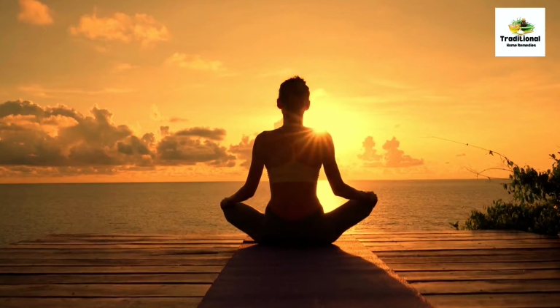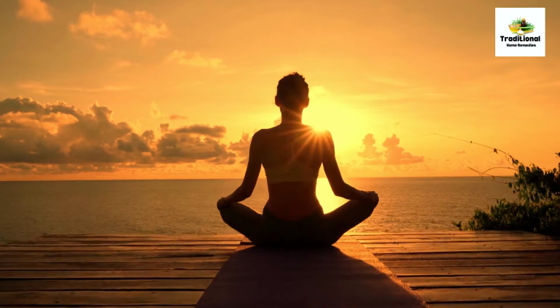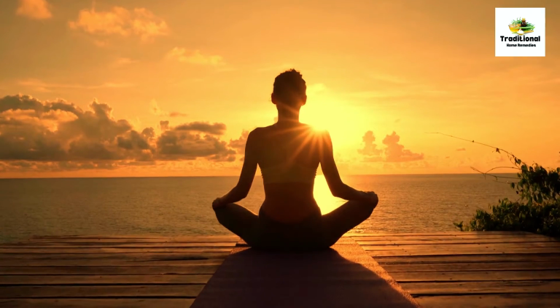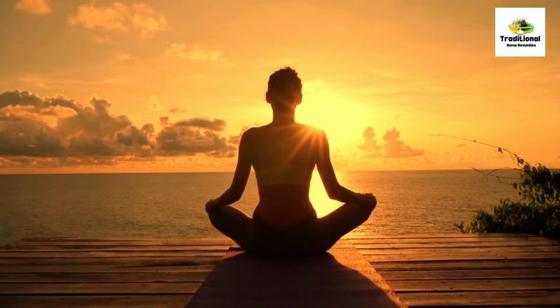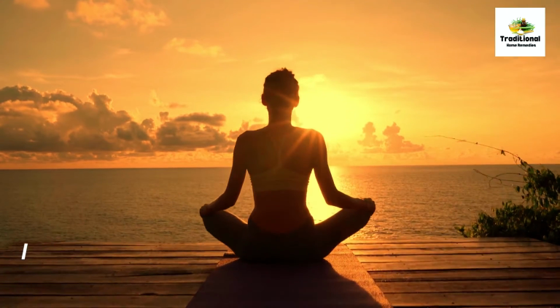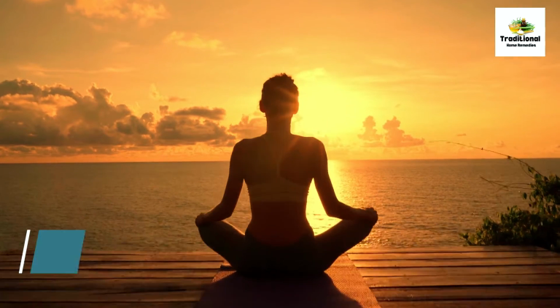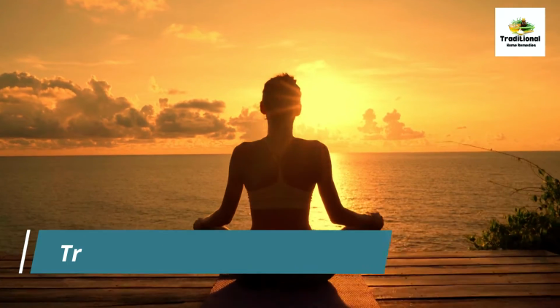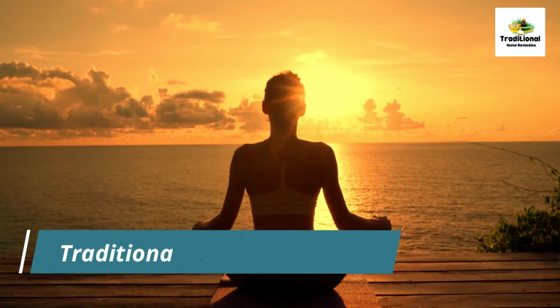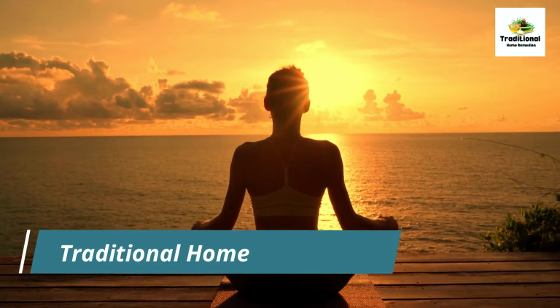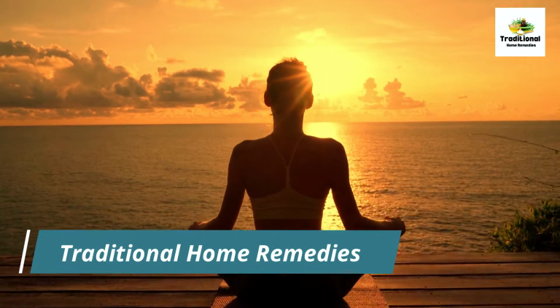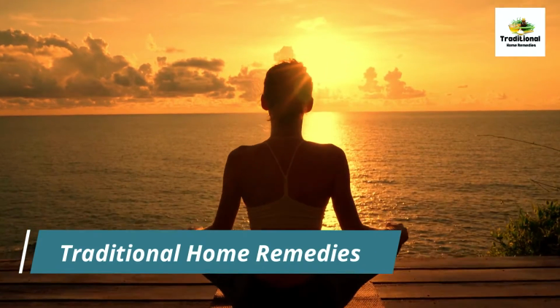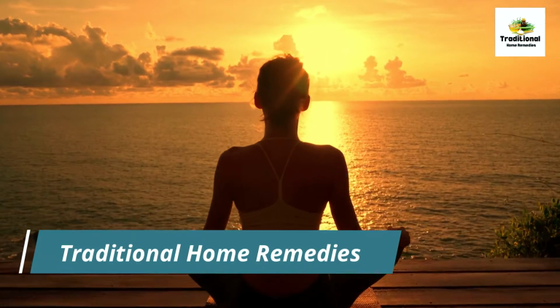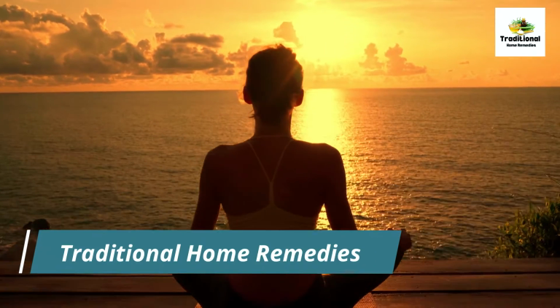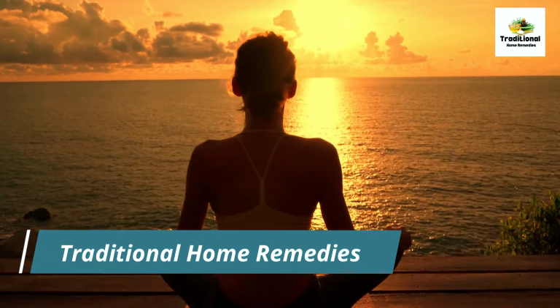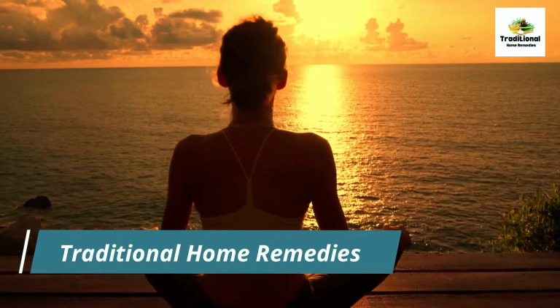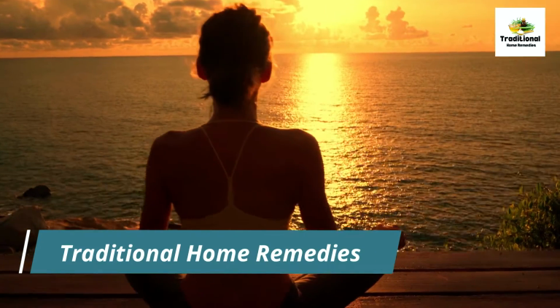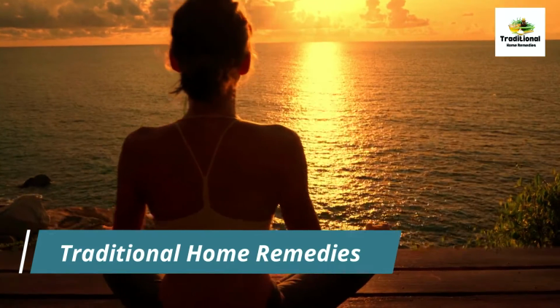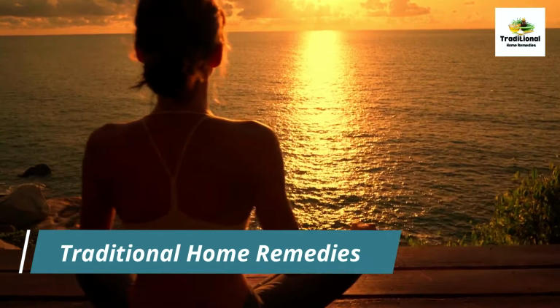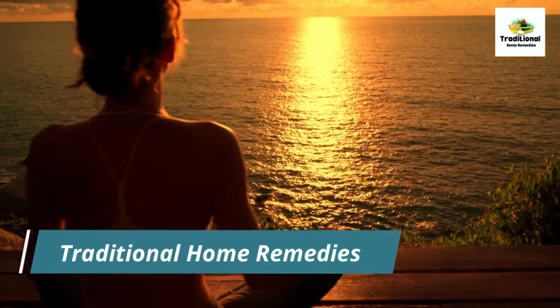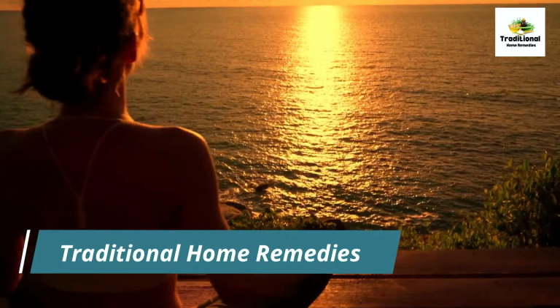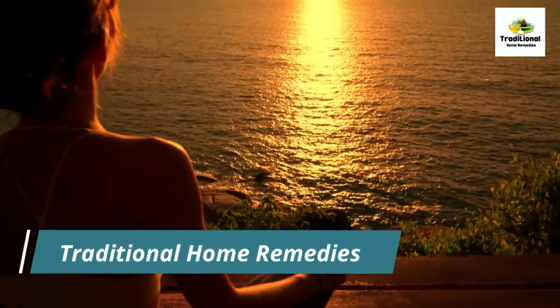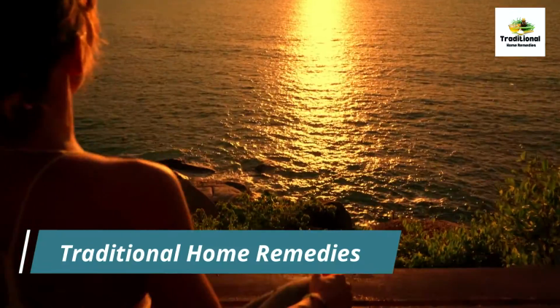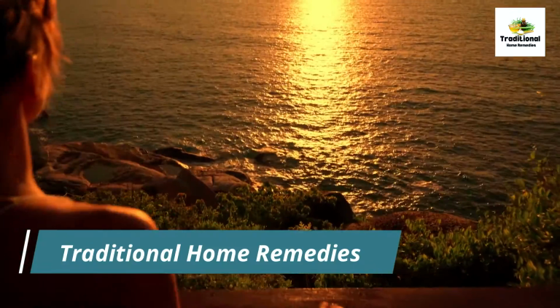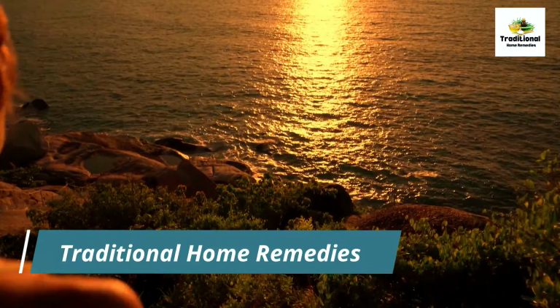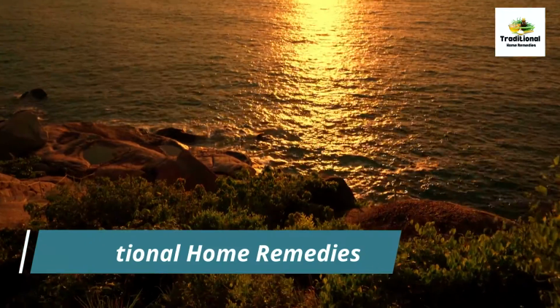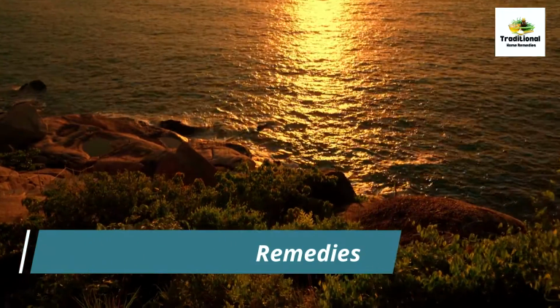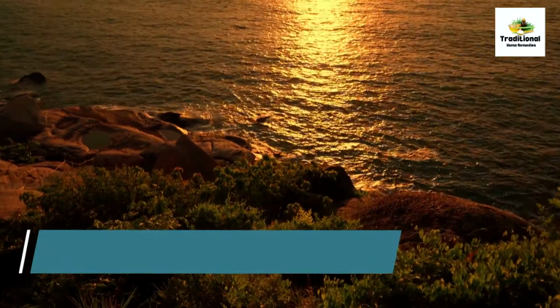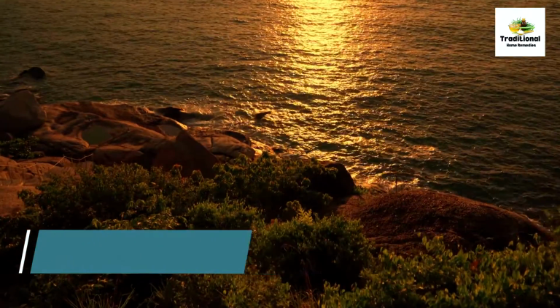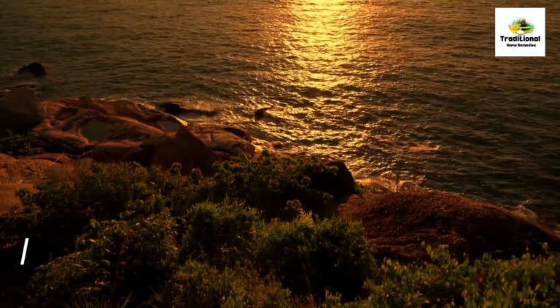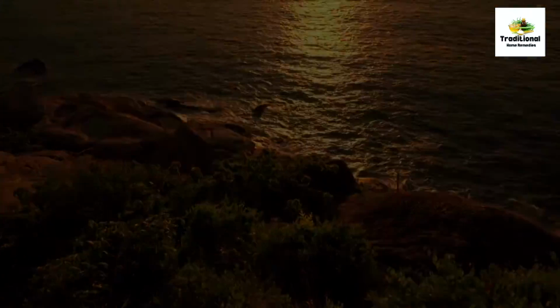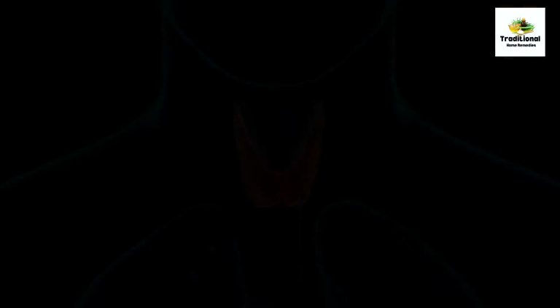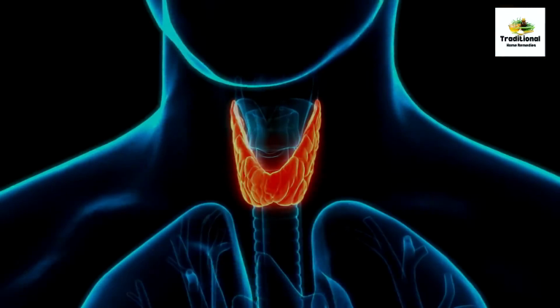I have come again today with a new health topic. I hope you are all fine, and once again I warmly welcome all of you to my channel.